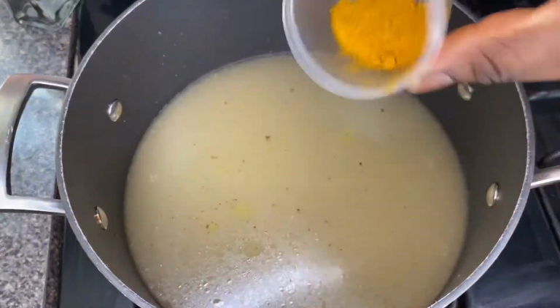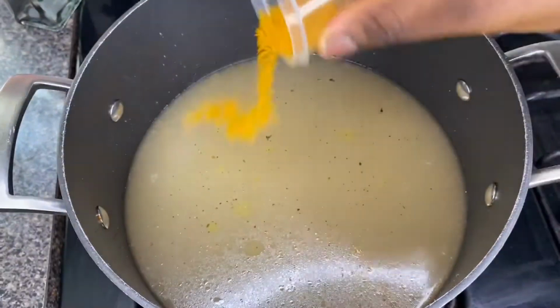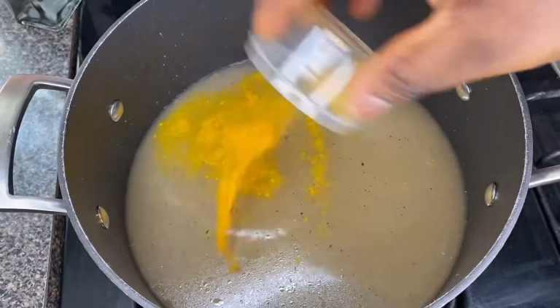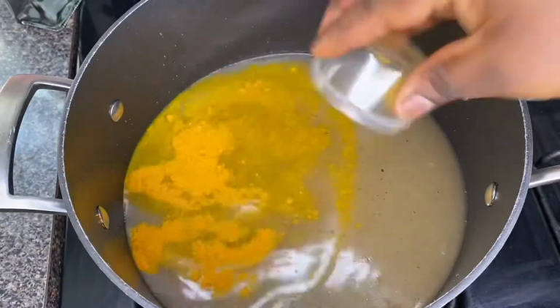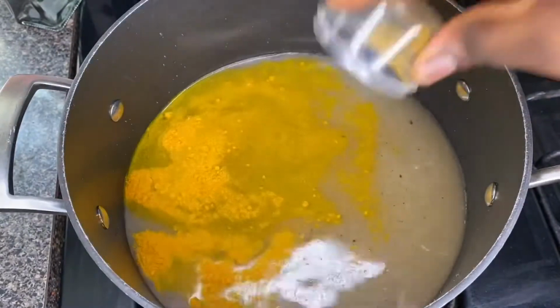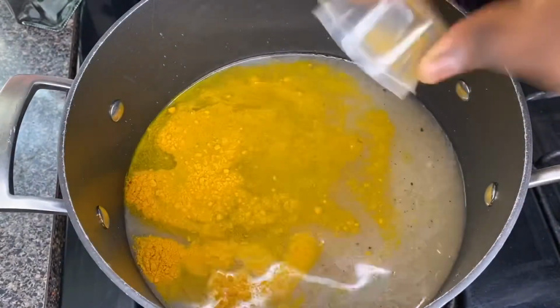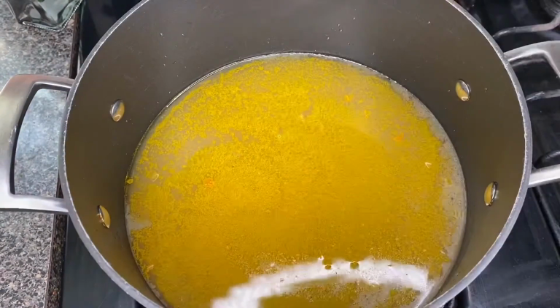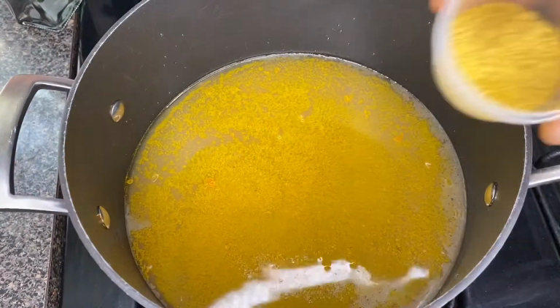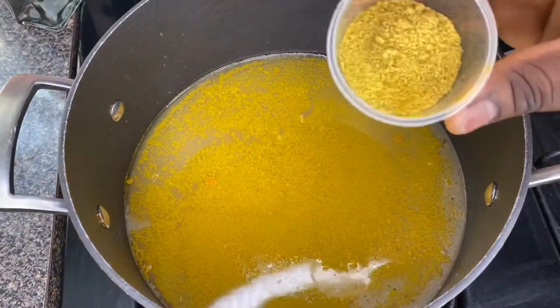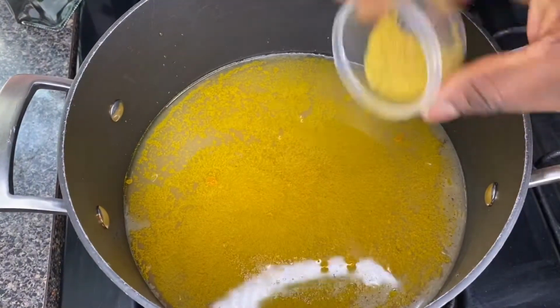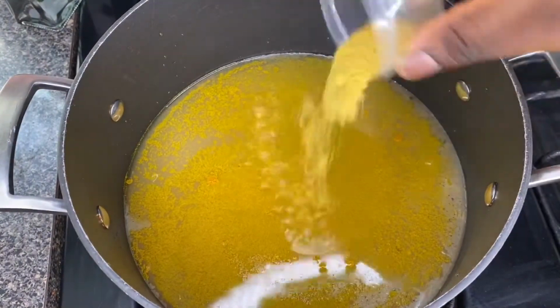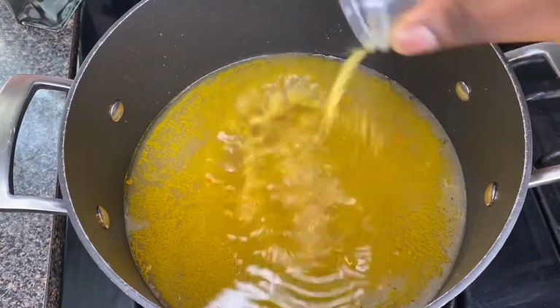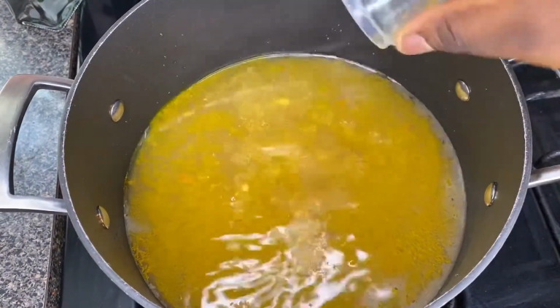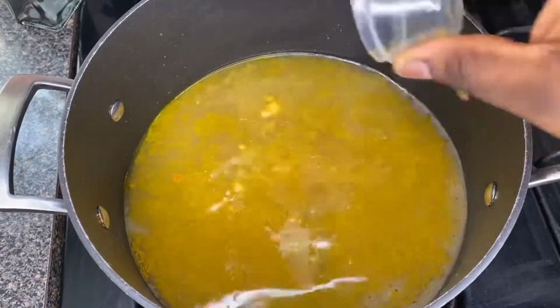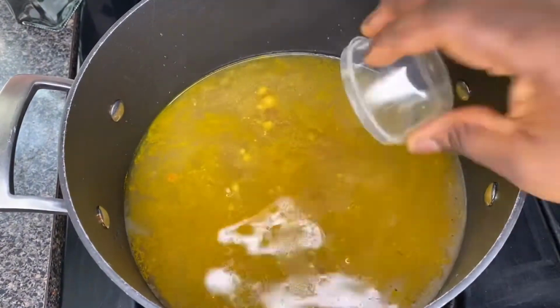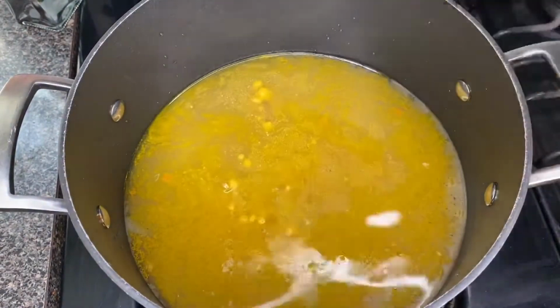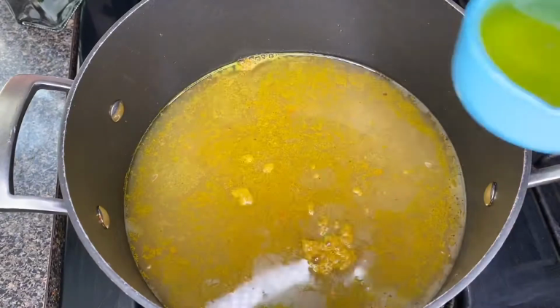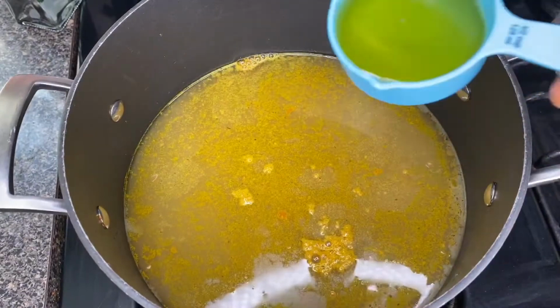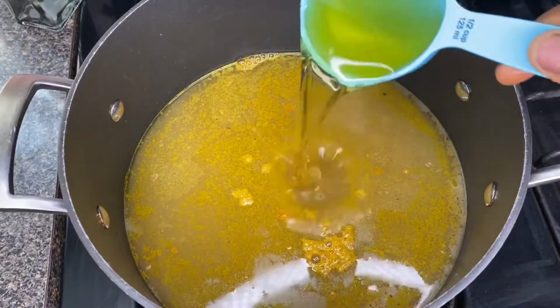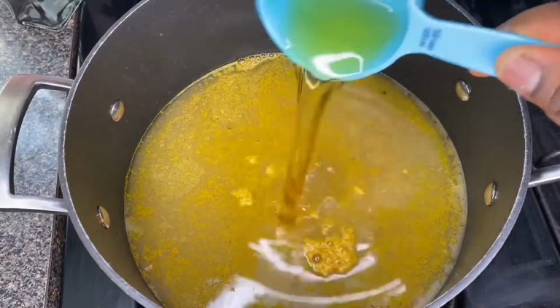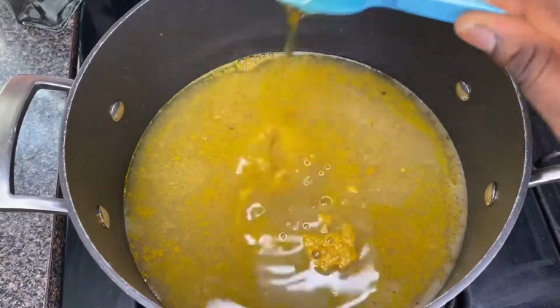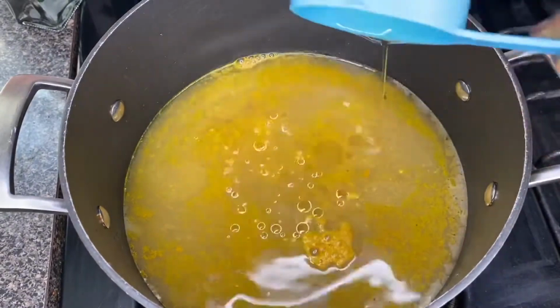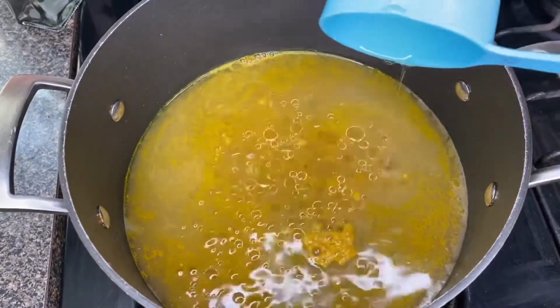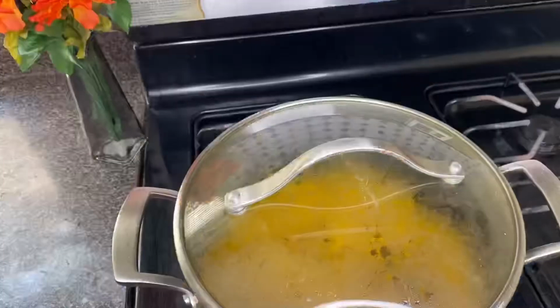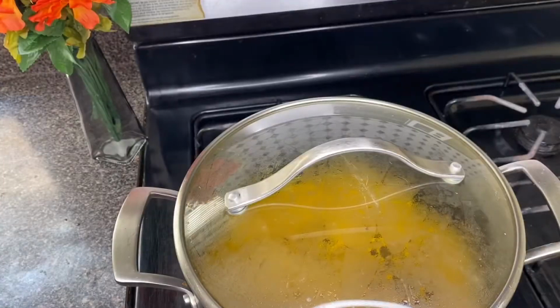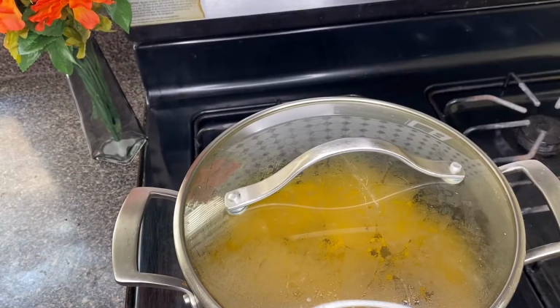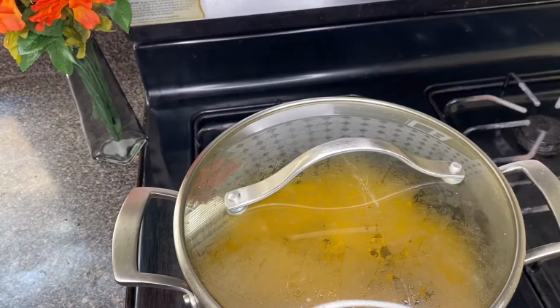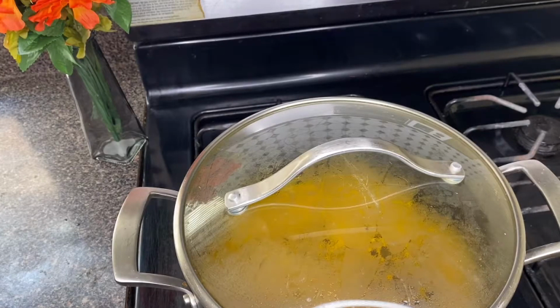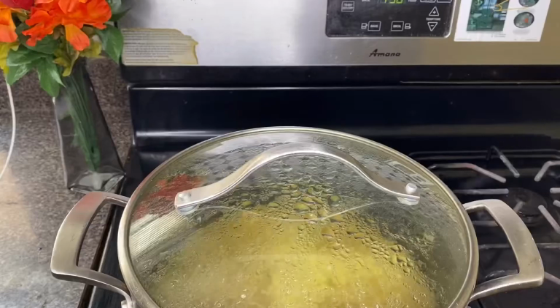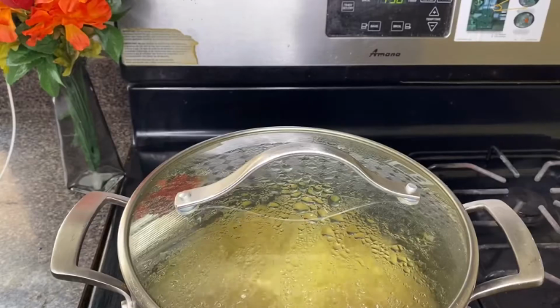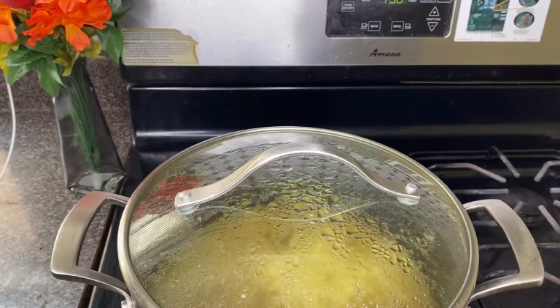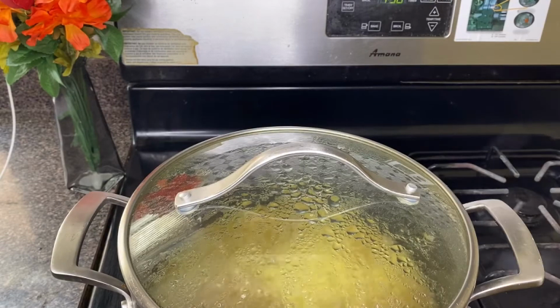Pour your curry powder into the water, add the seasoning cube, then add a half cup of vegetable oil. Then cover it to bring the water to a boil.